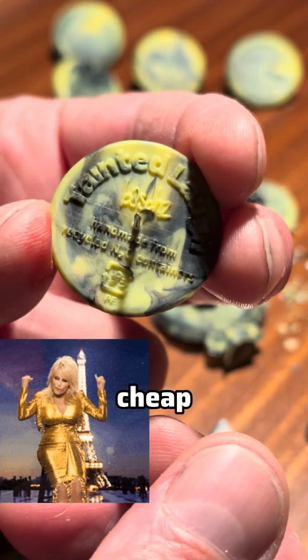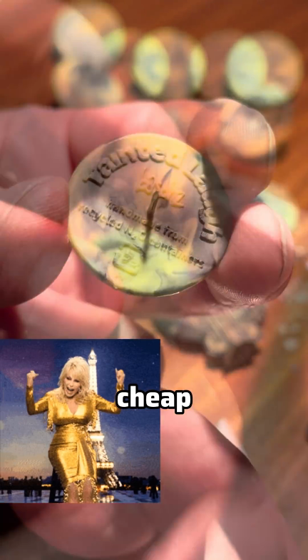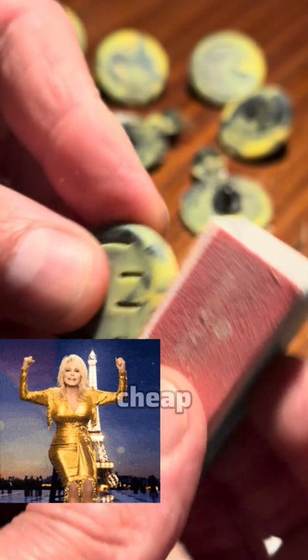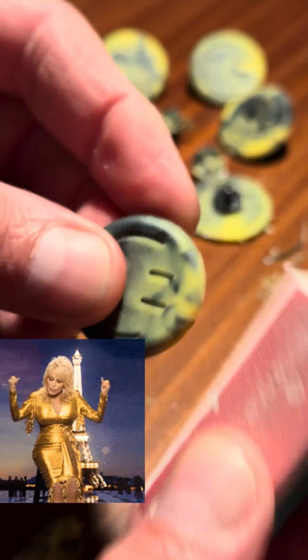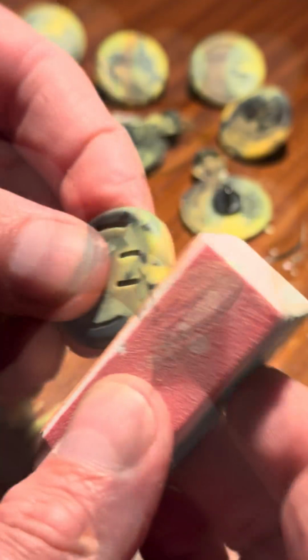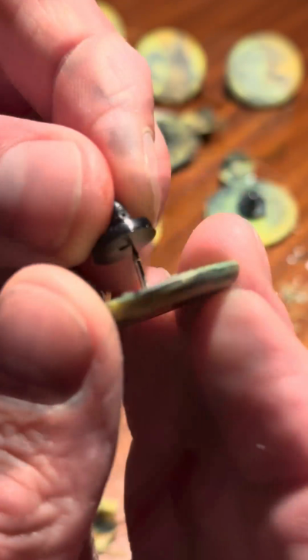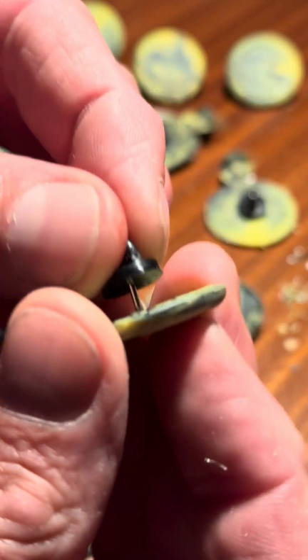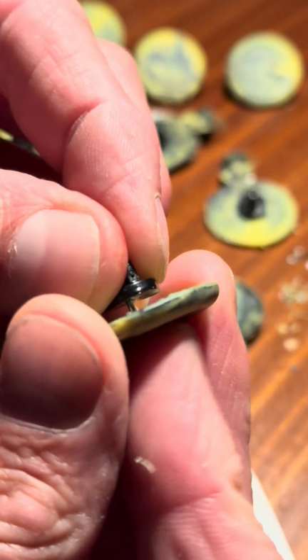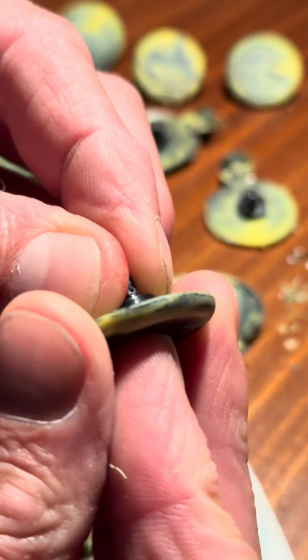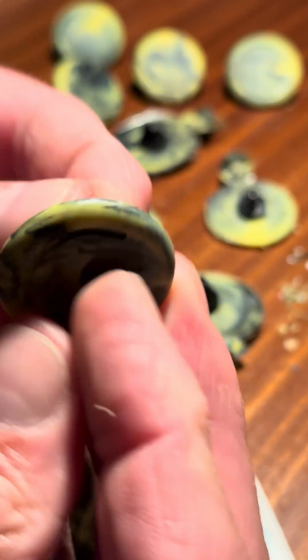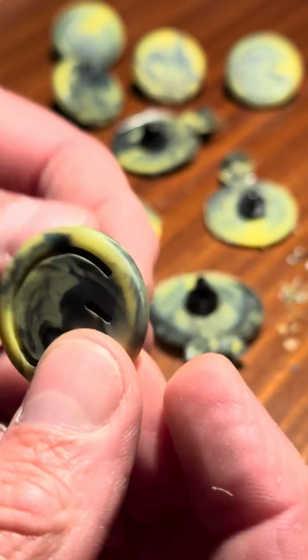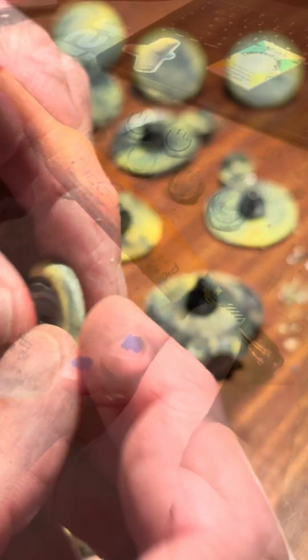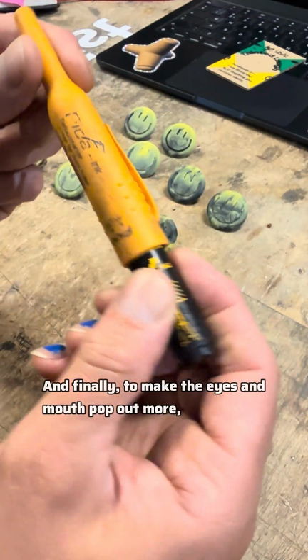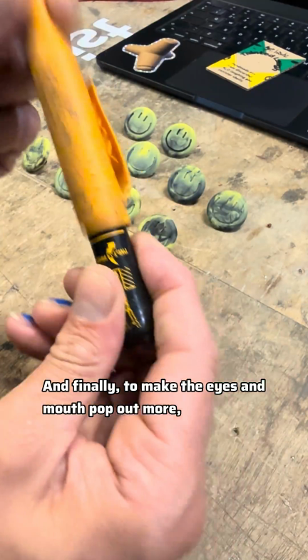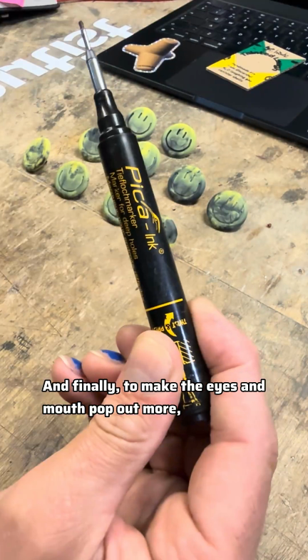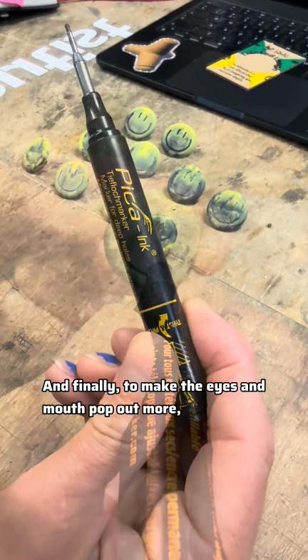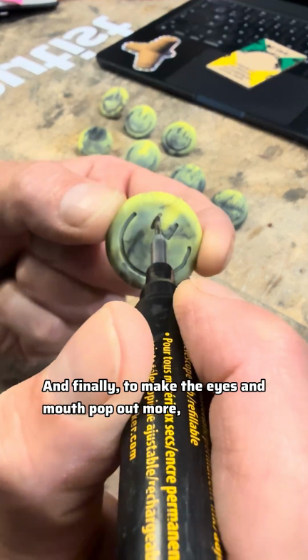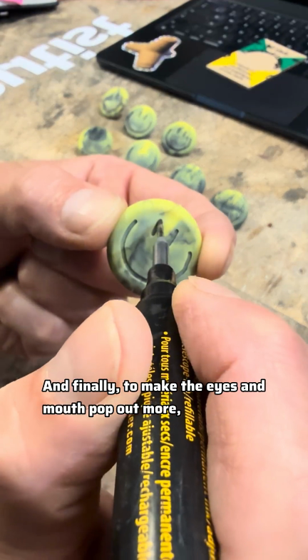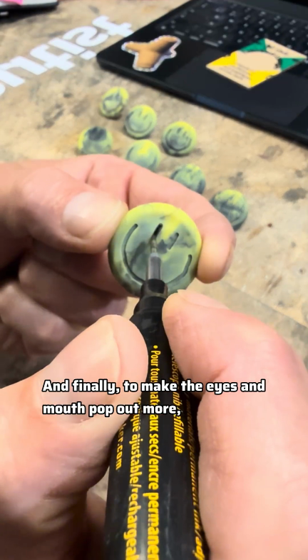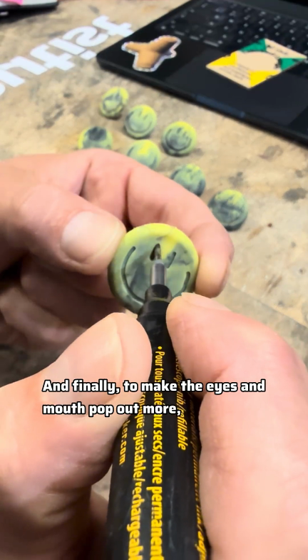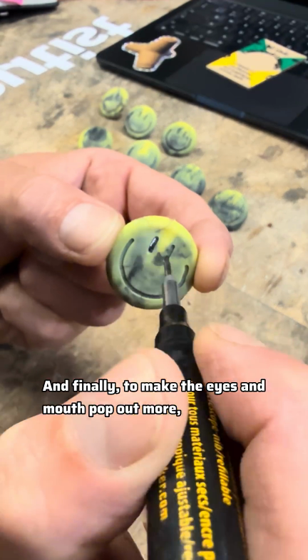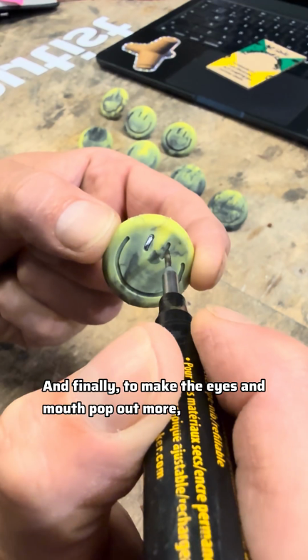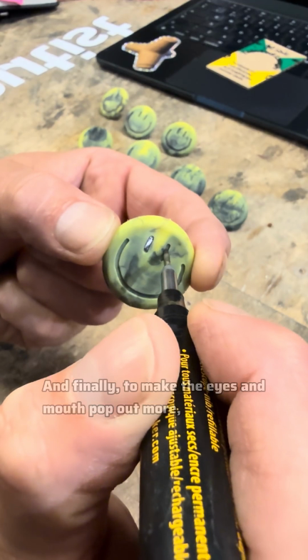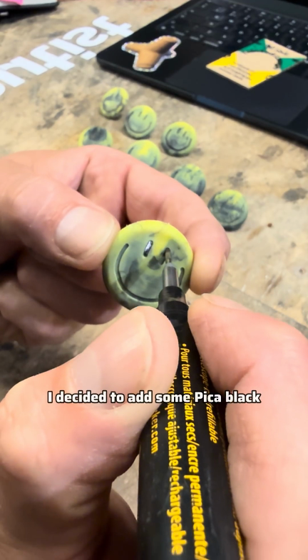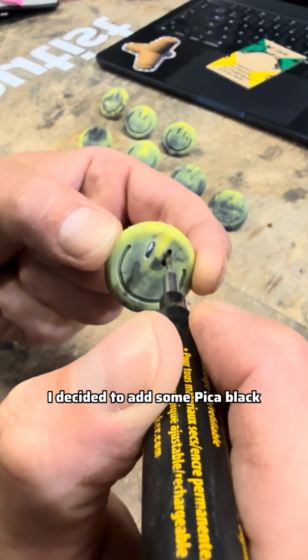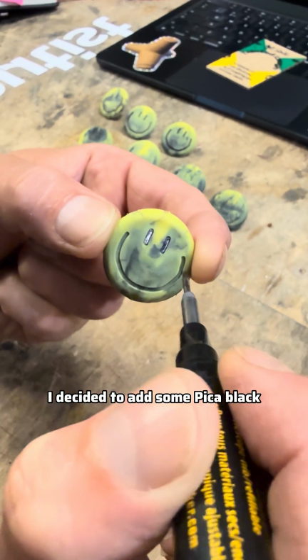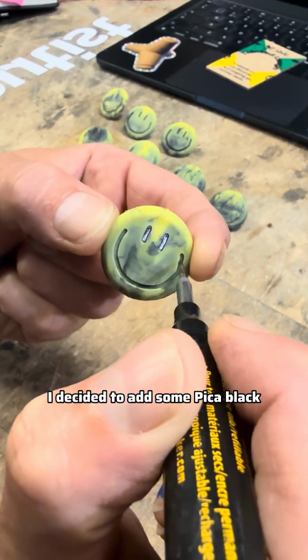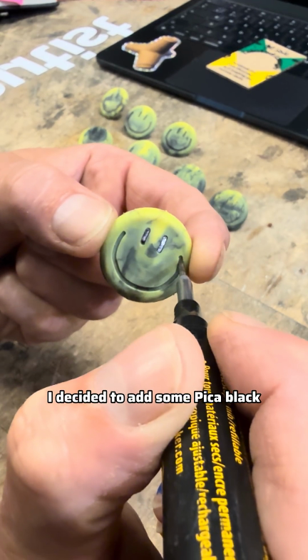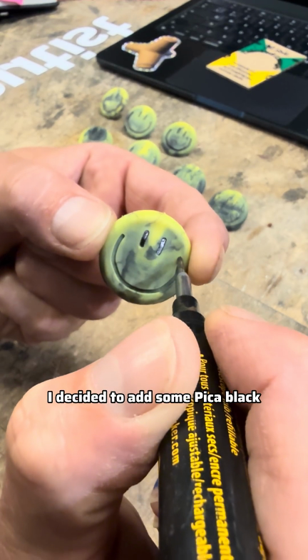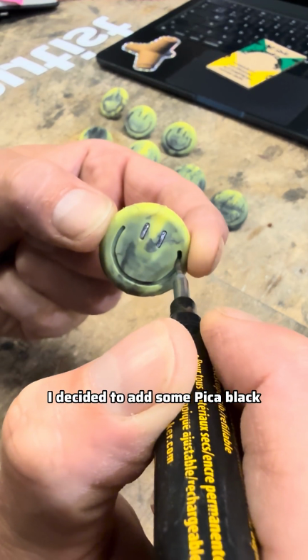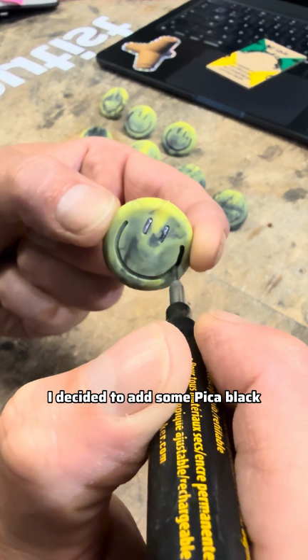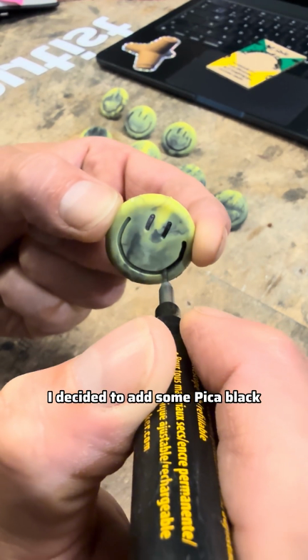Dolly Parton for the win! And finally, to make the eyes and mouth pop out more, I decided to add a little bit of peek-a-boo.